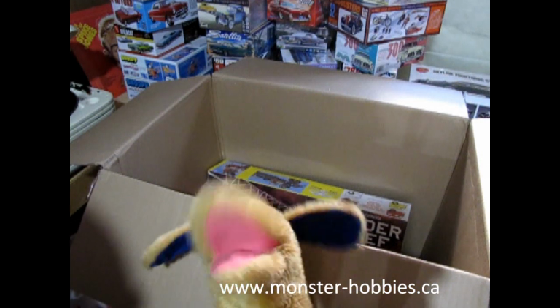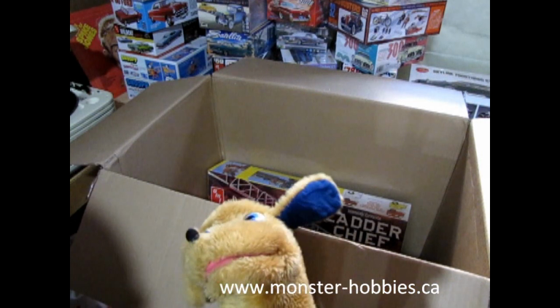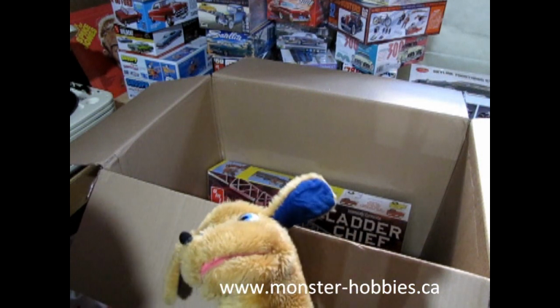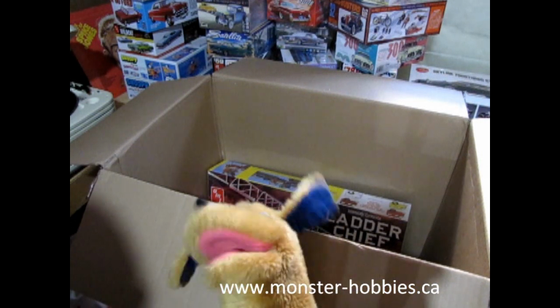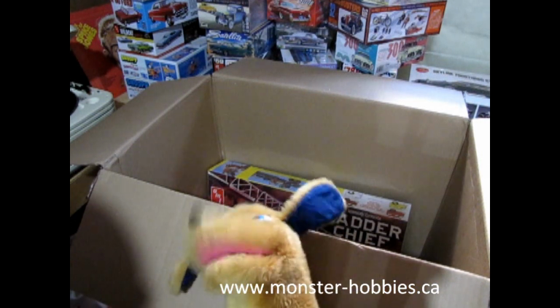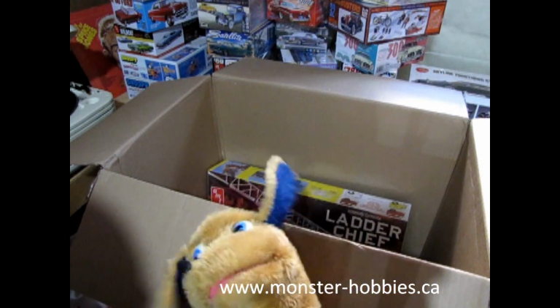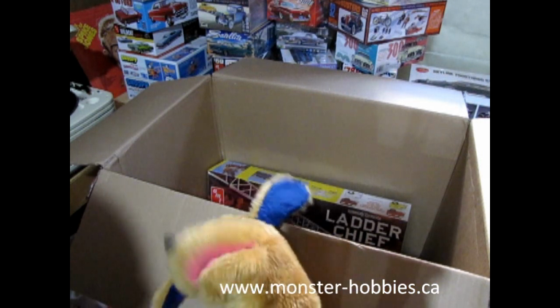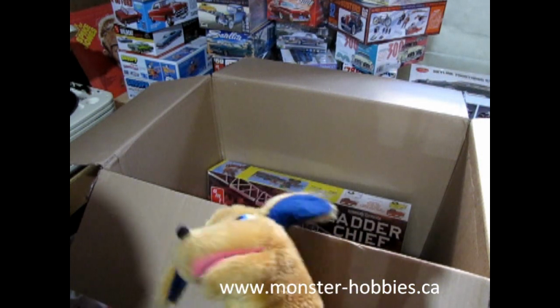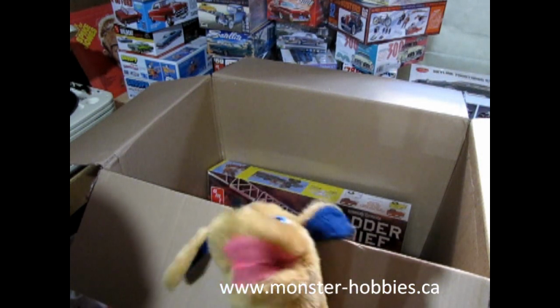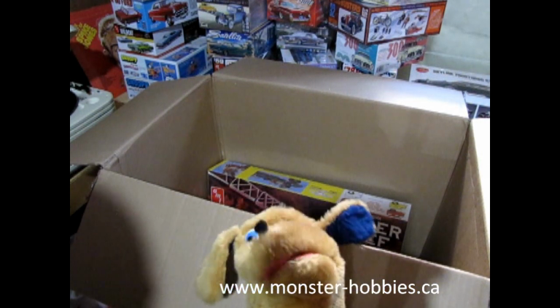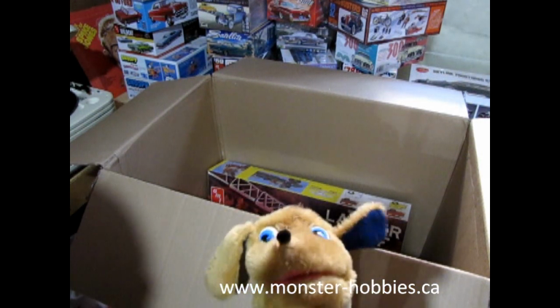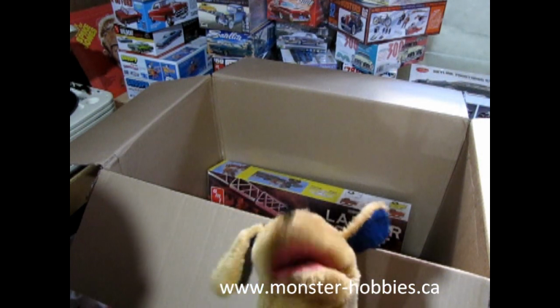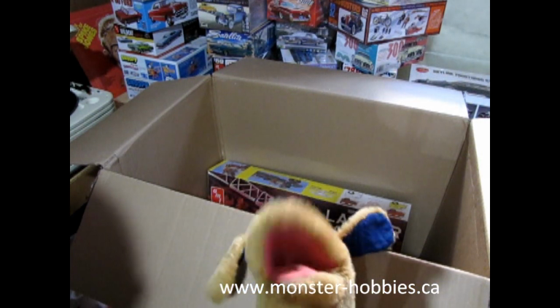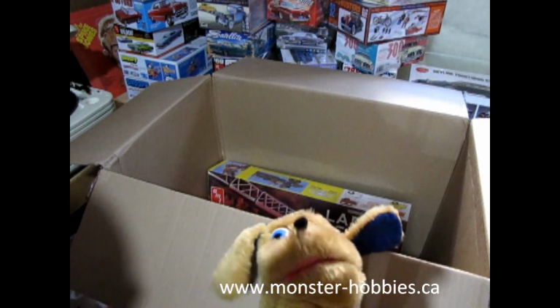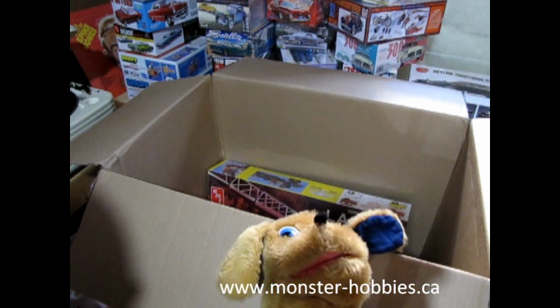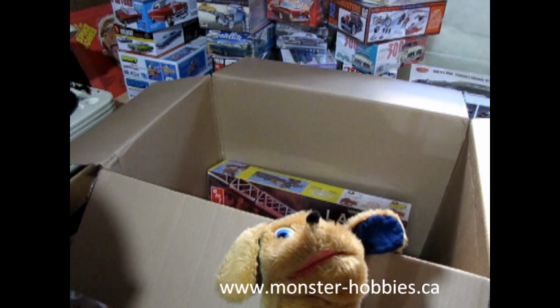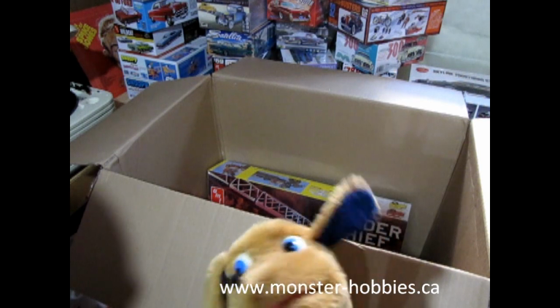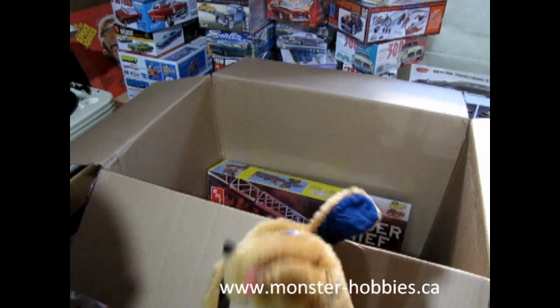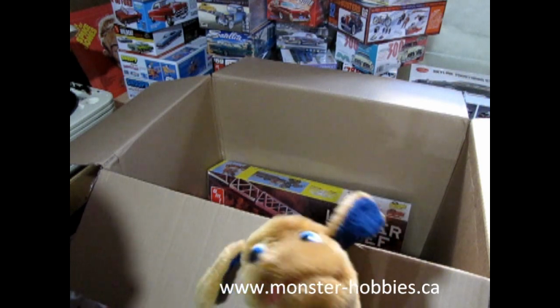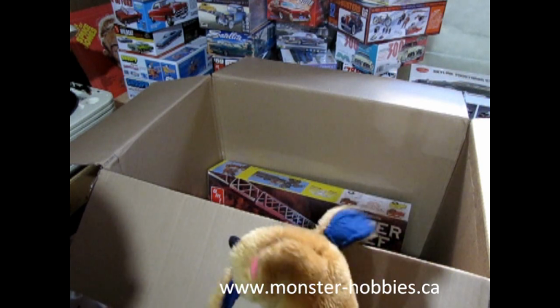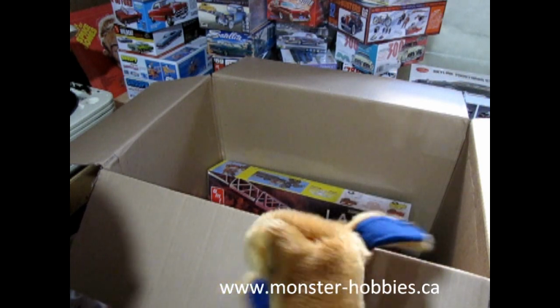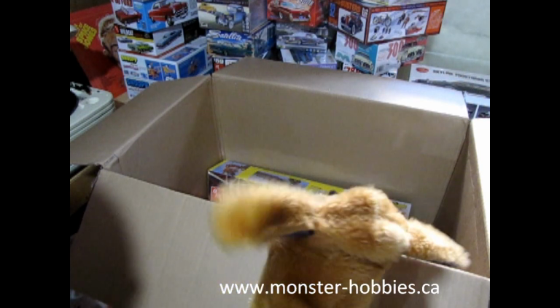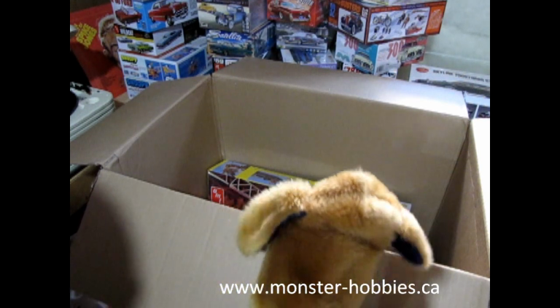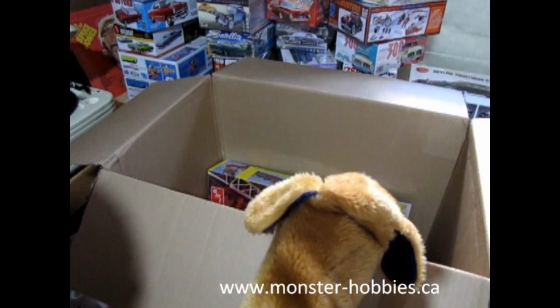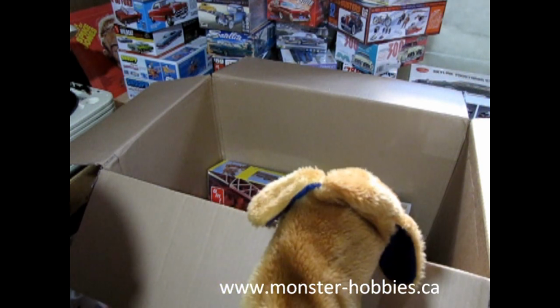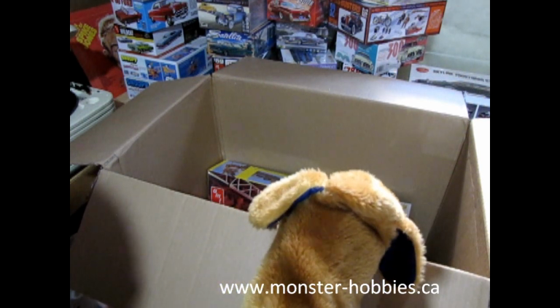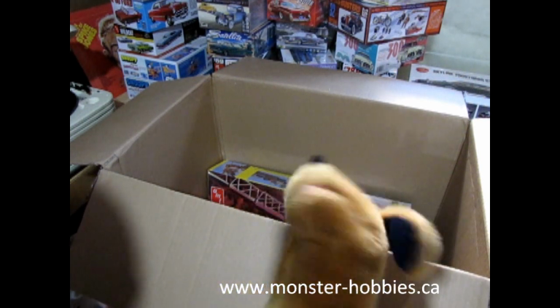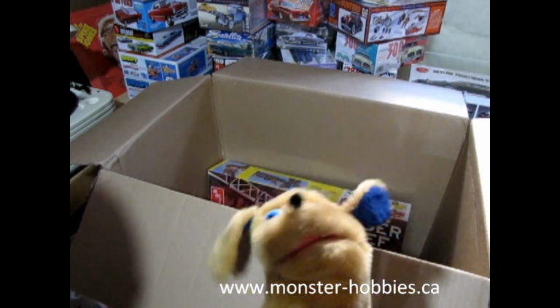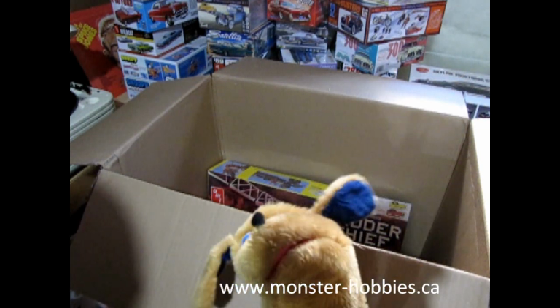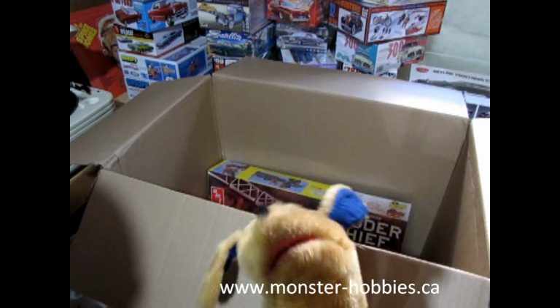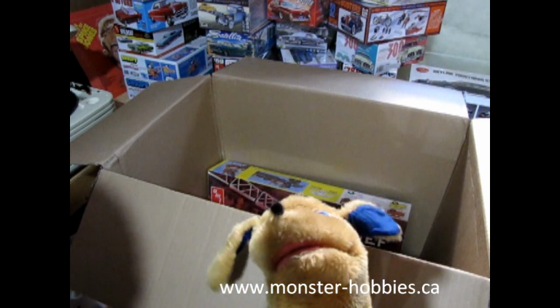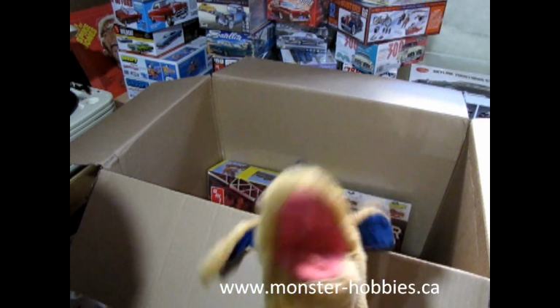Hey, where'd Trevor go? I thought we were going to do this unboxing video together! Lots of new stuff.